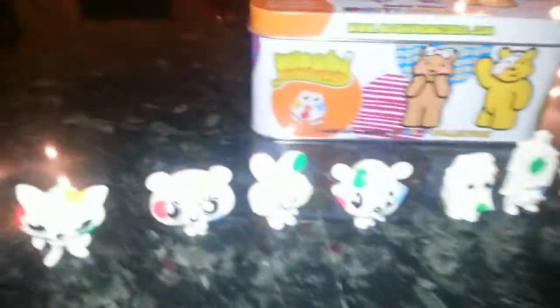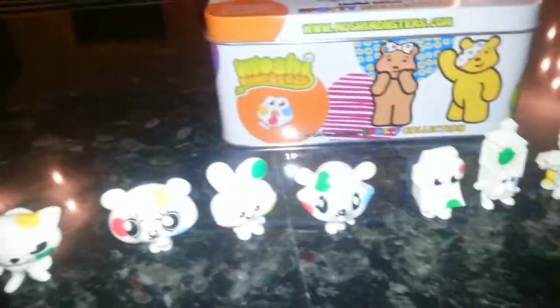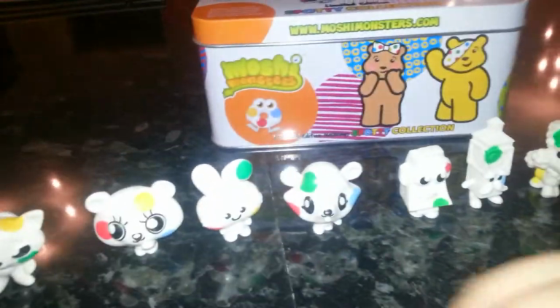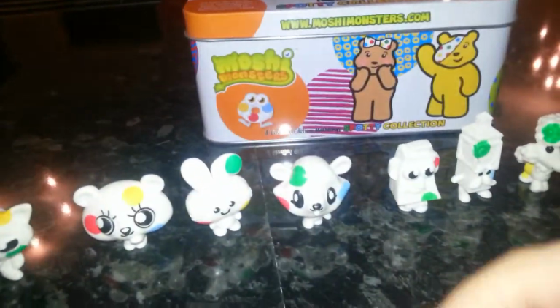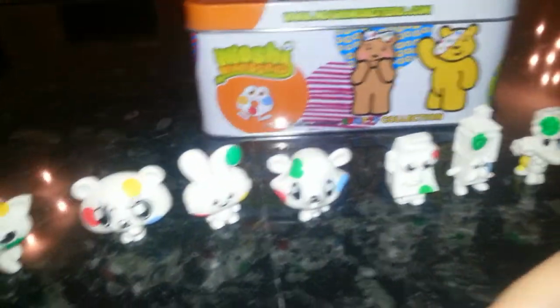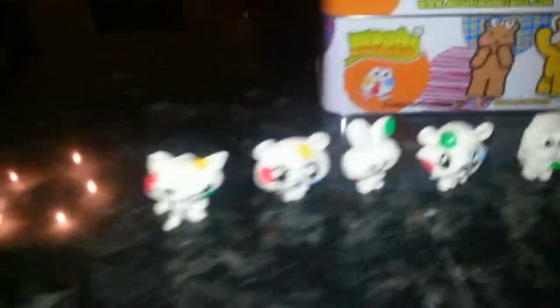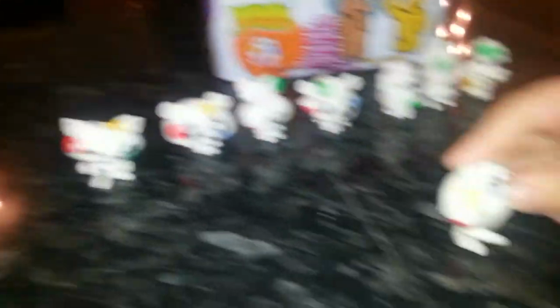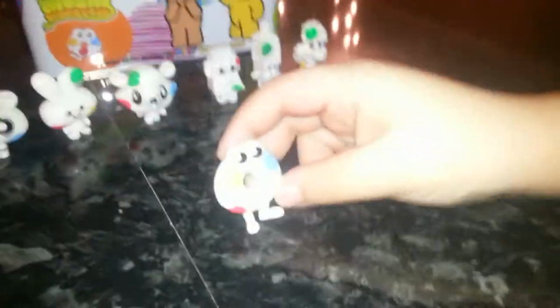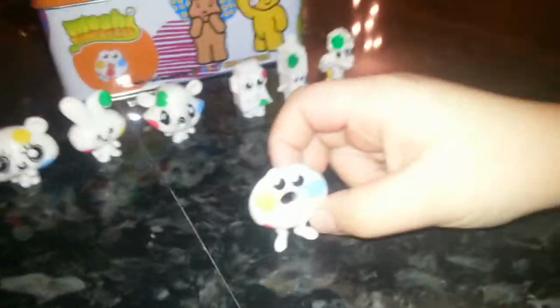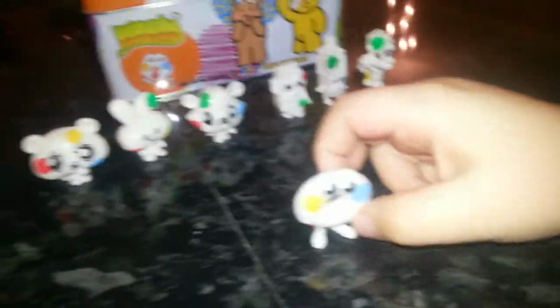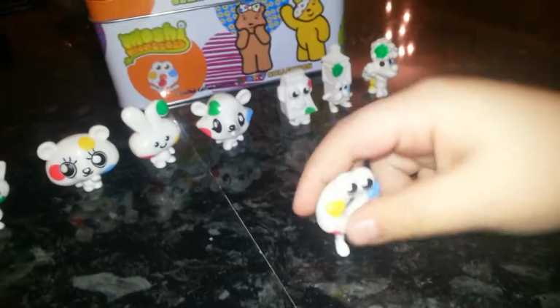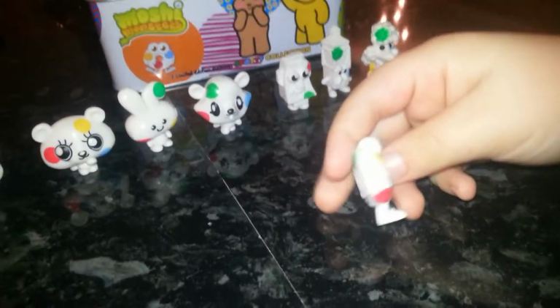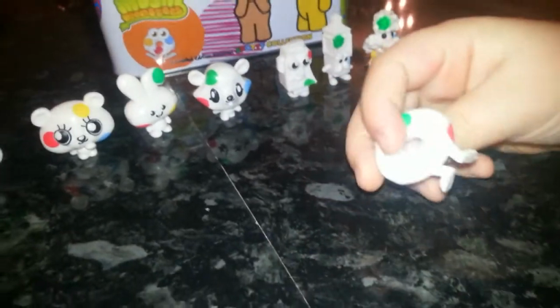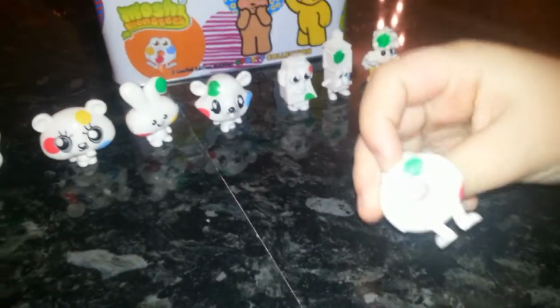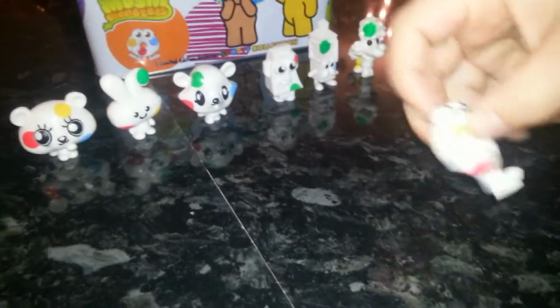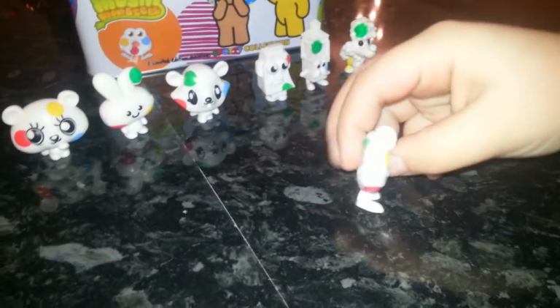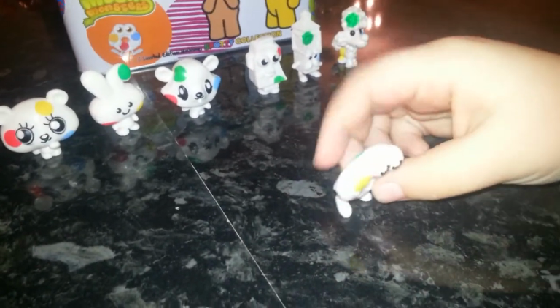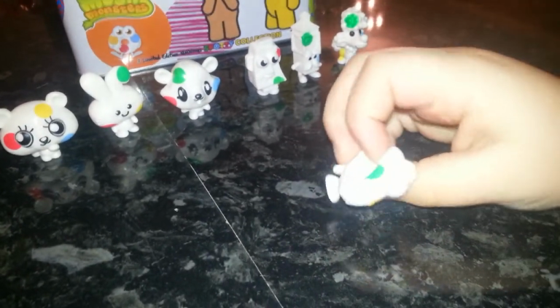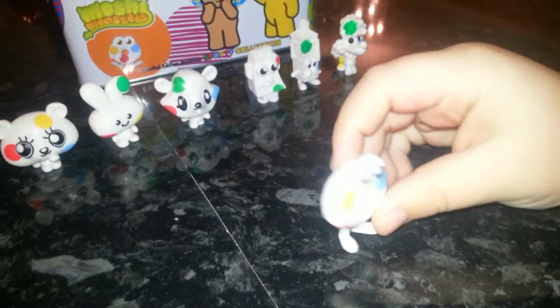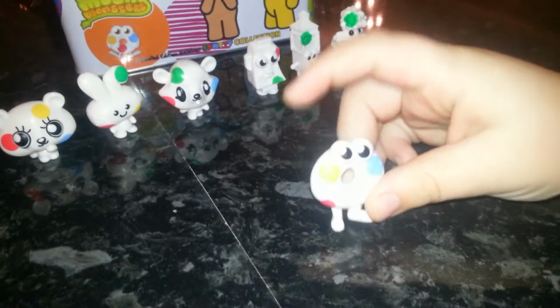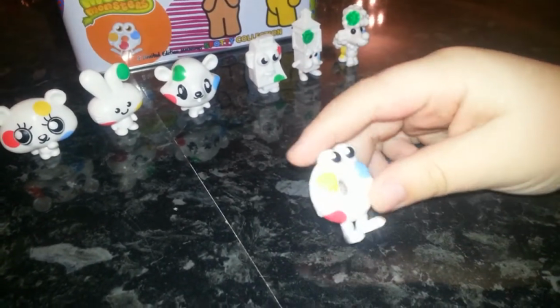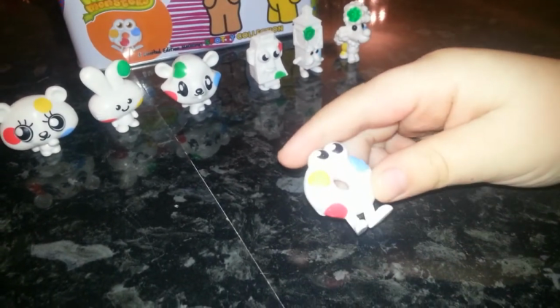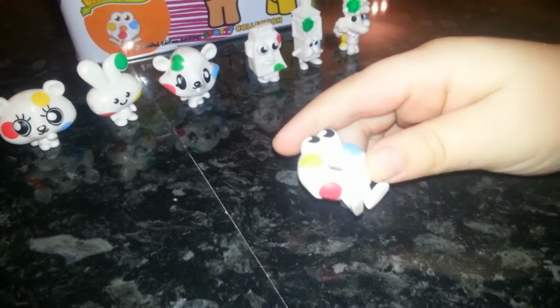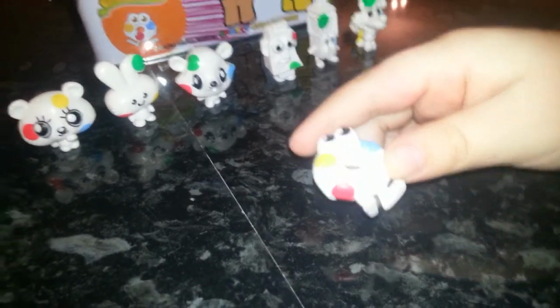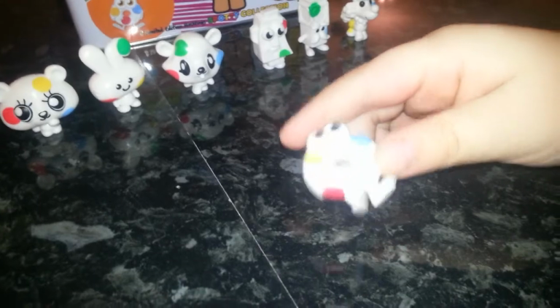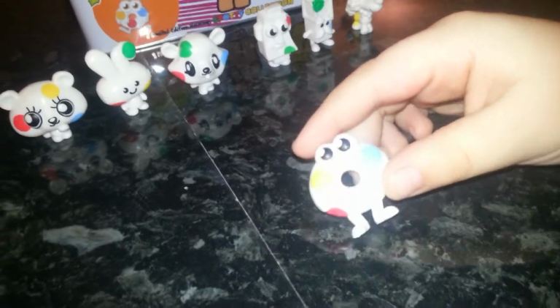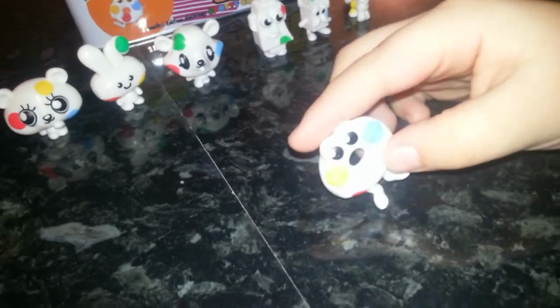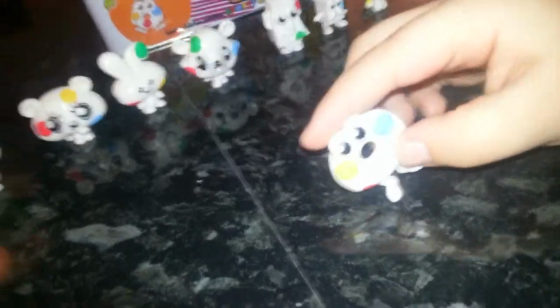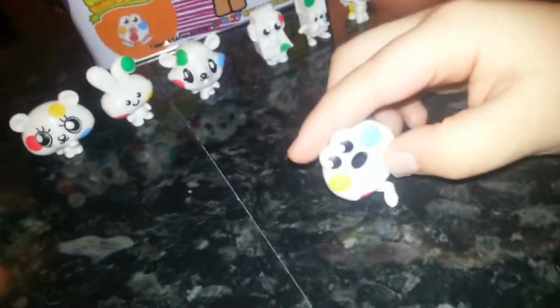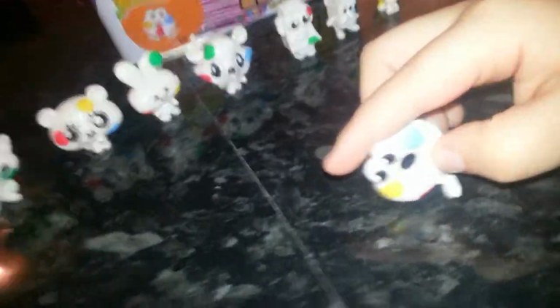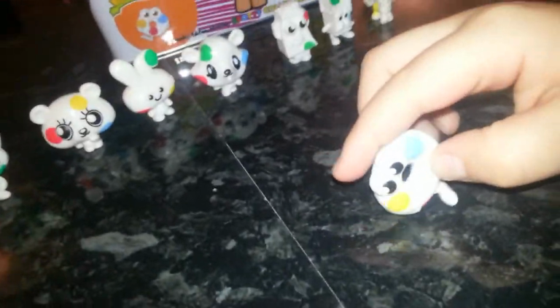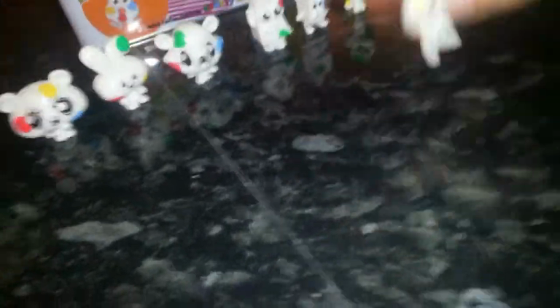And here we have spotty Oddy, just like the original, which has about four spots: green, yellow, red, and blue.